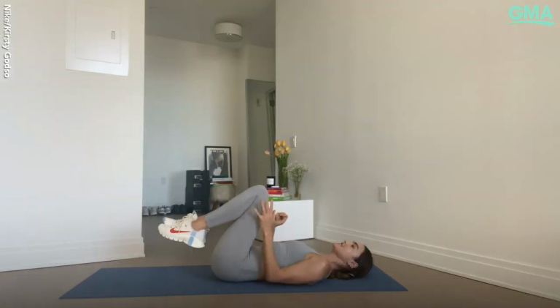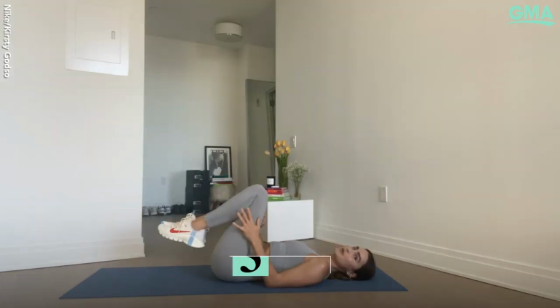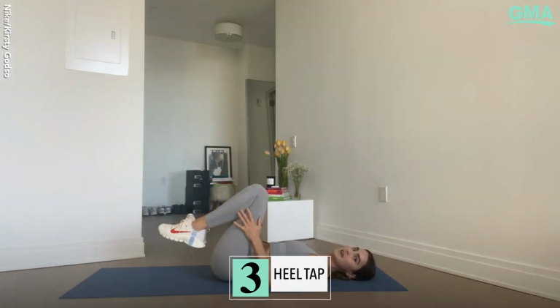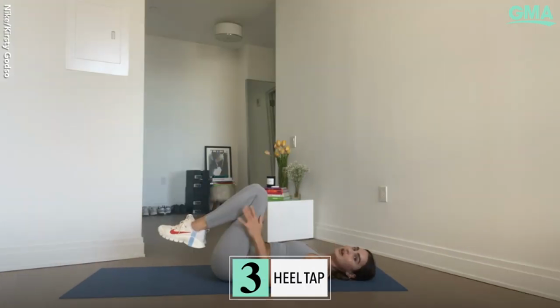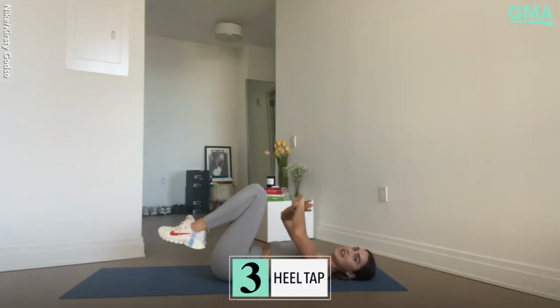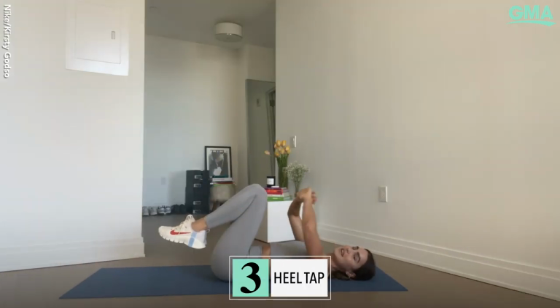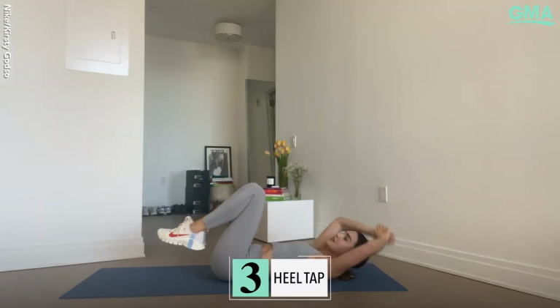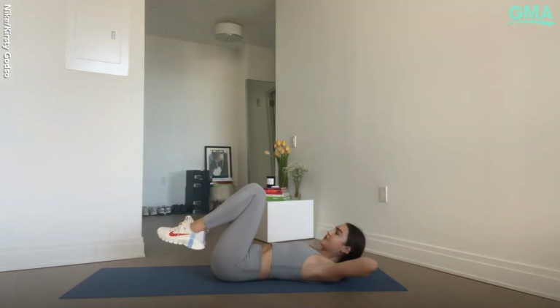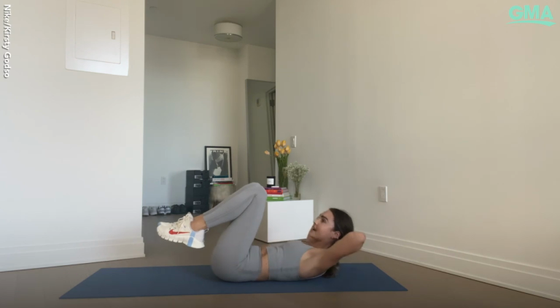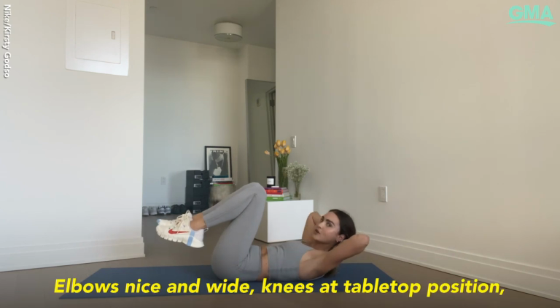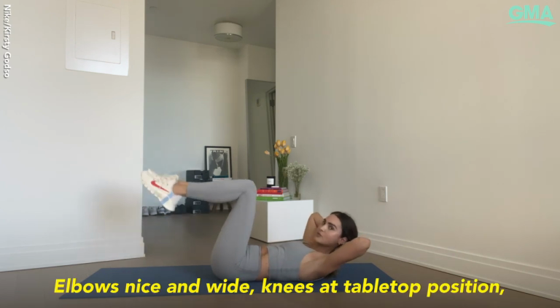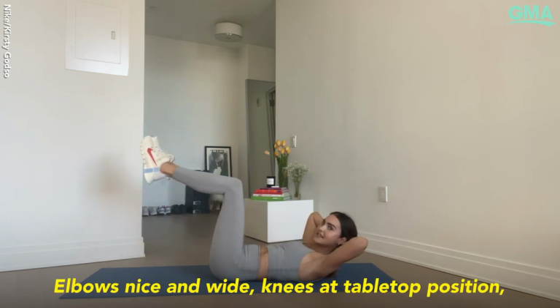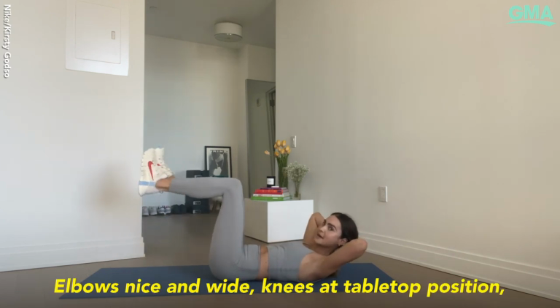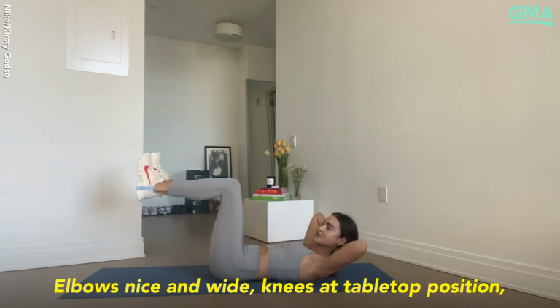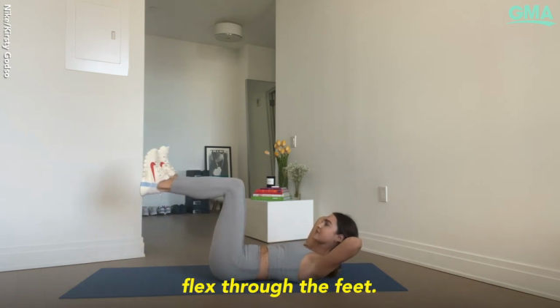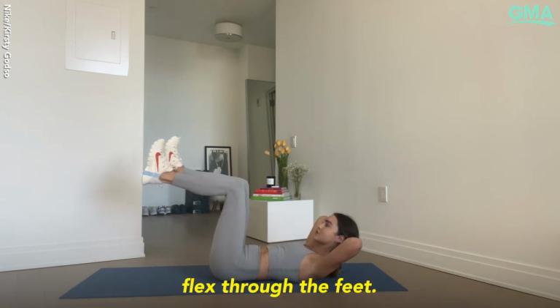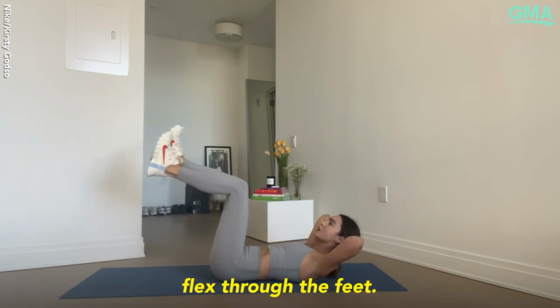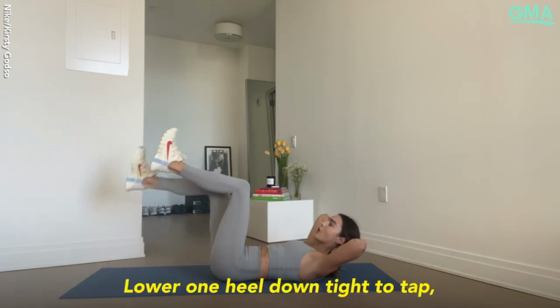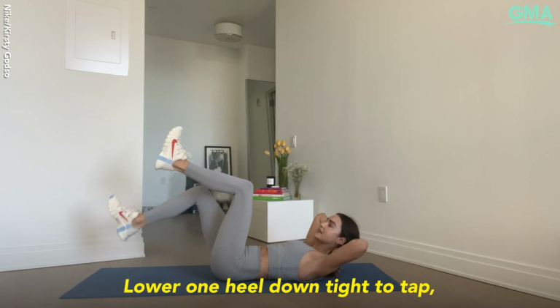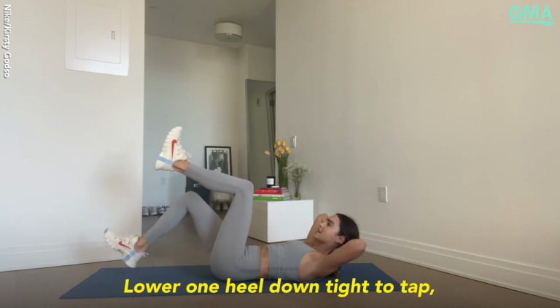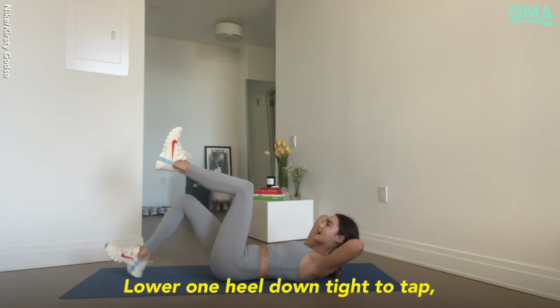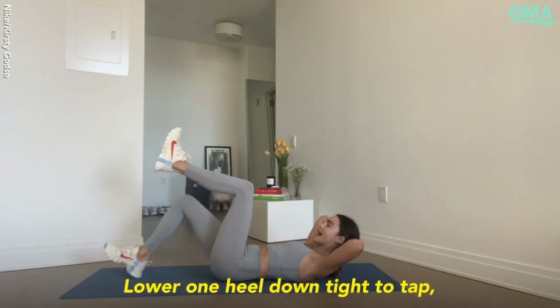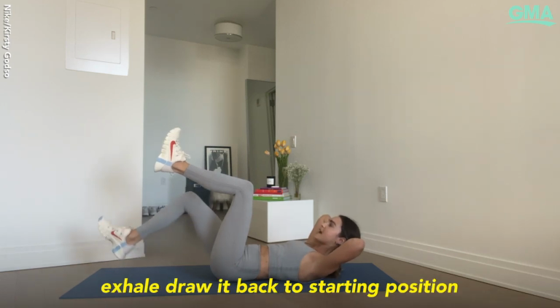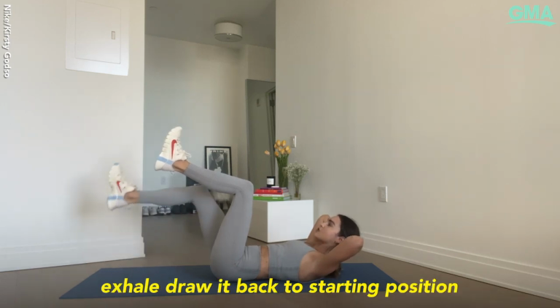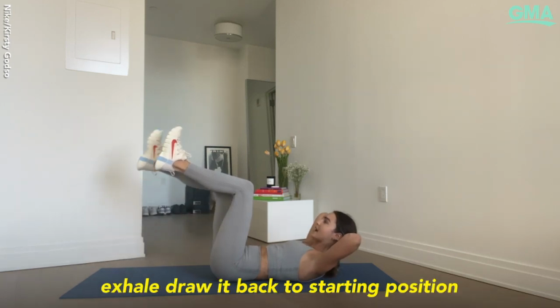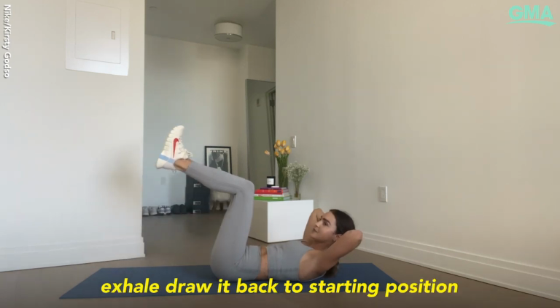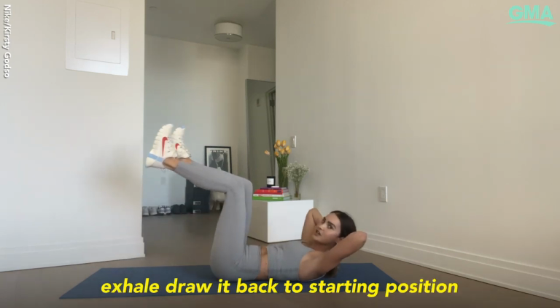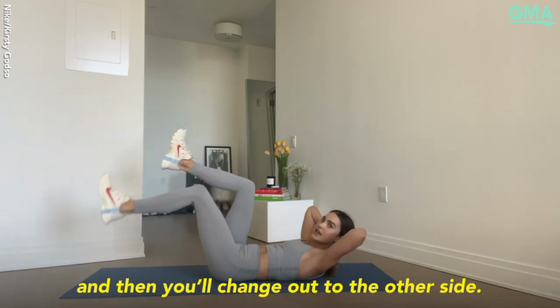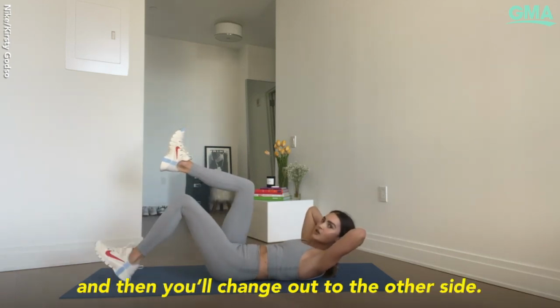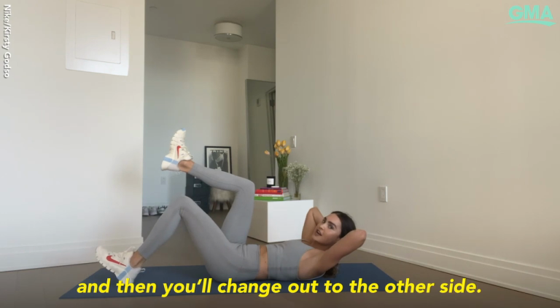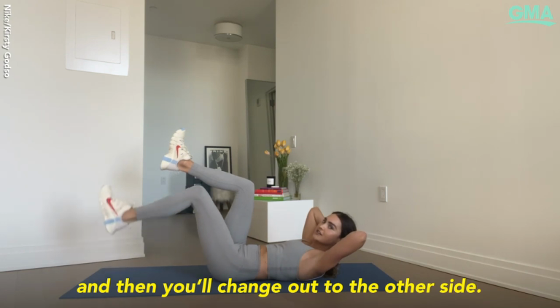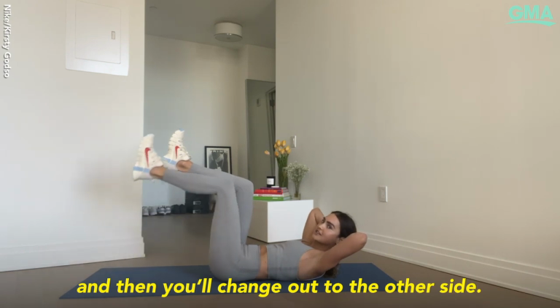The third one: take that same lift of the head, elbows nice and wide, knees at tabletop position, flex through the feet. Lower one heel down to tap, then exhale and draw it back to starting position. Then change out to the other side.